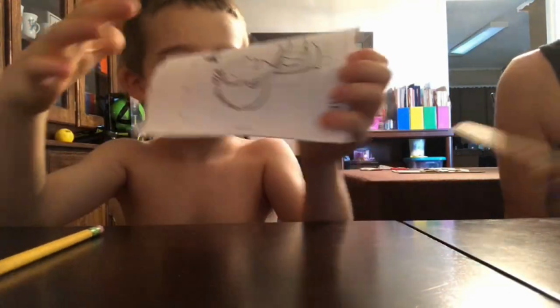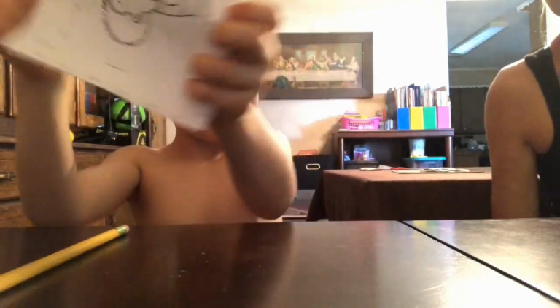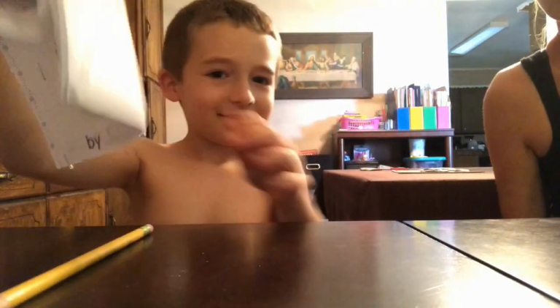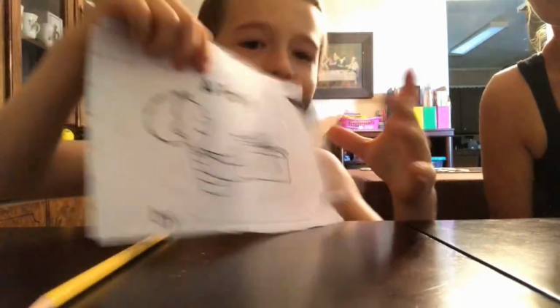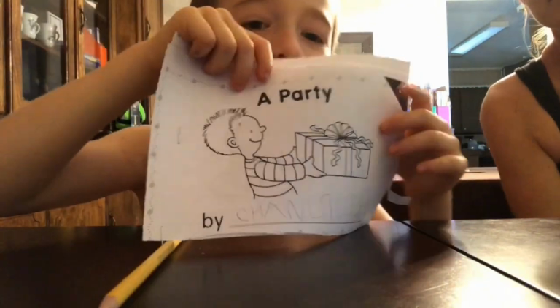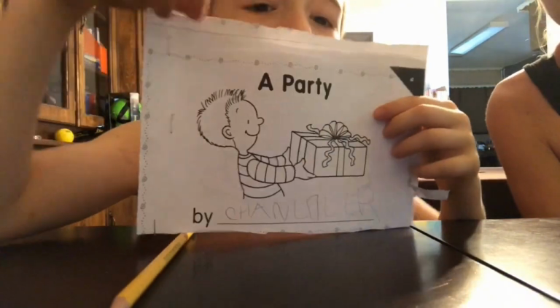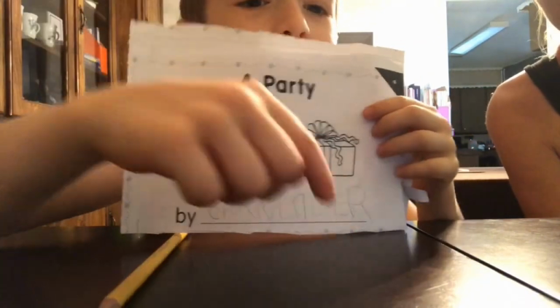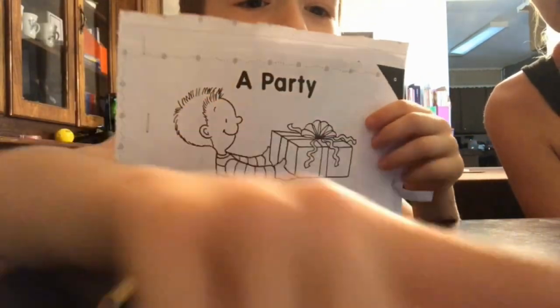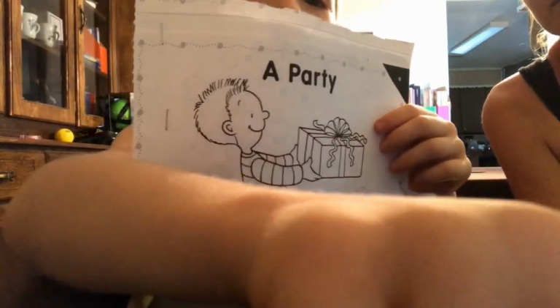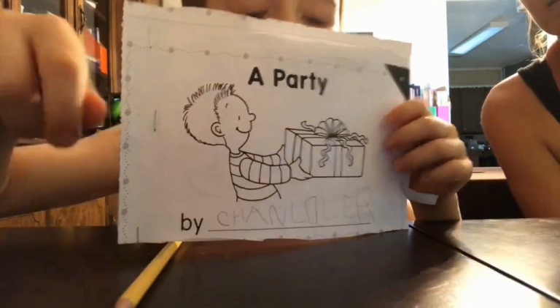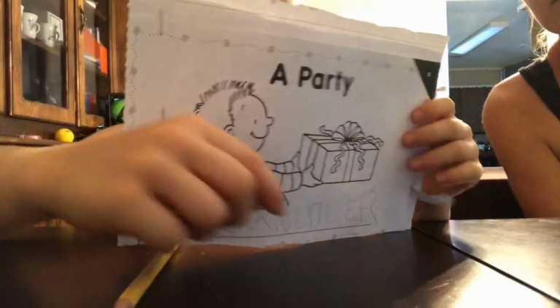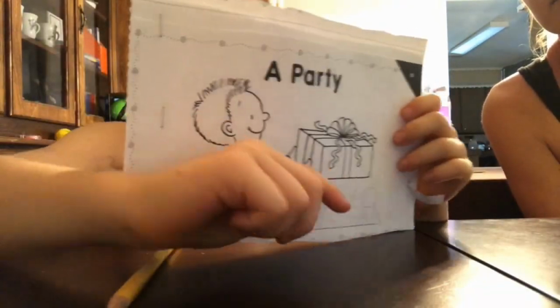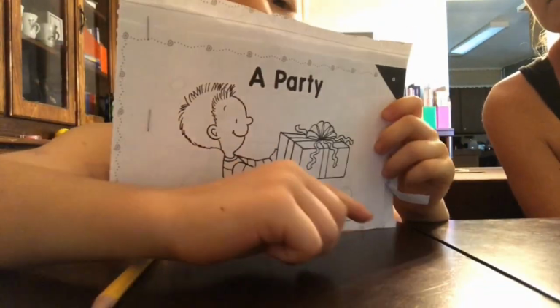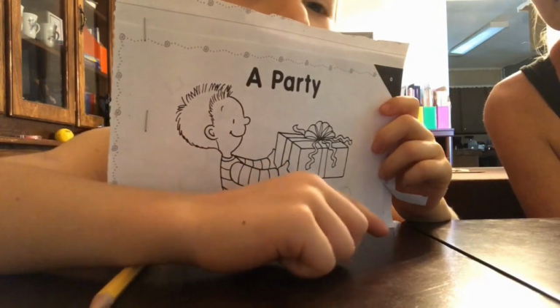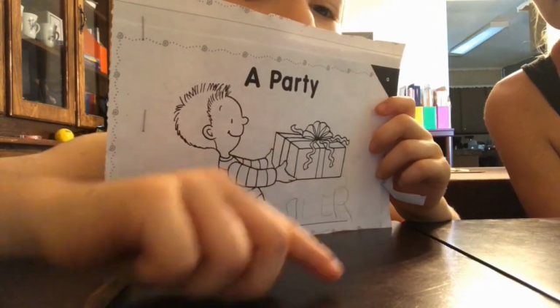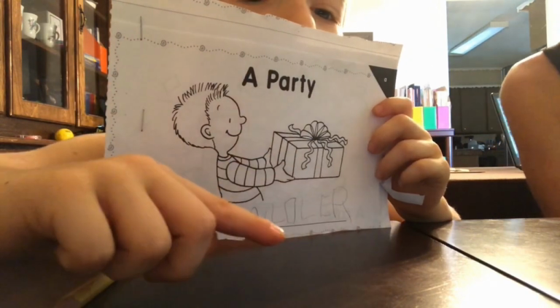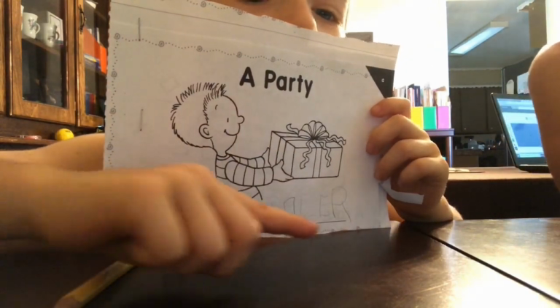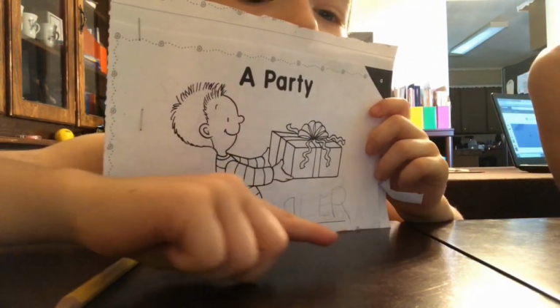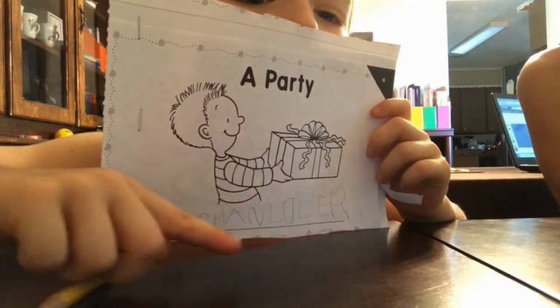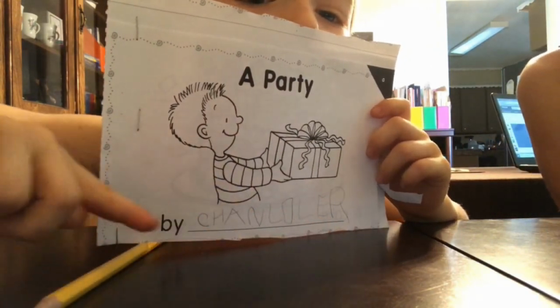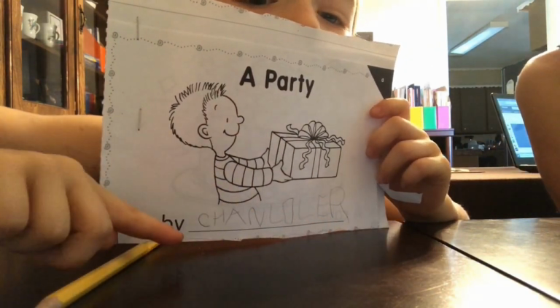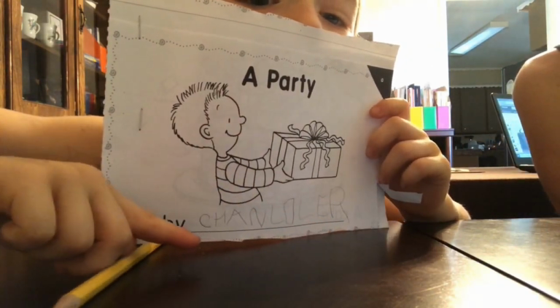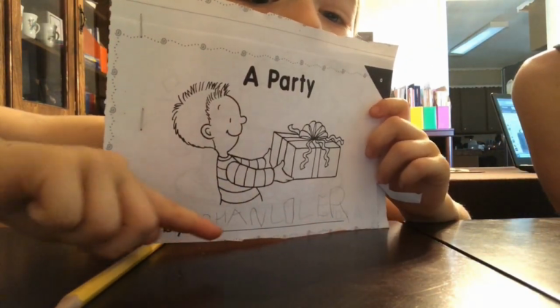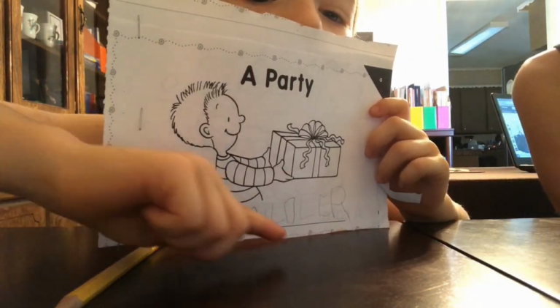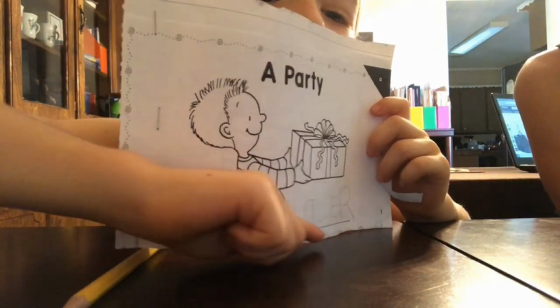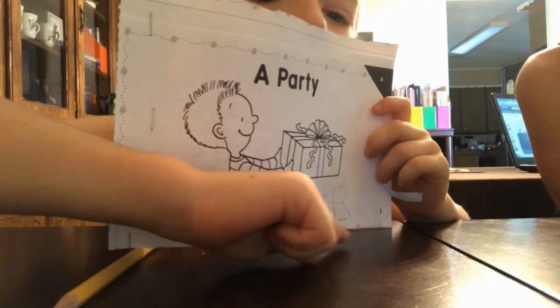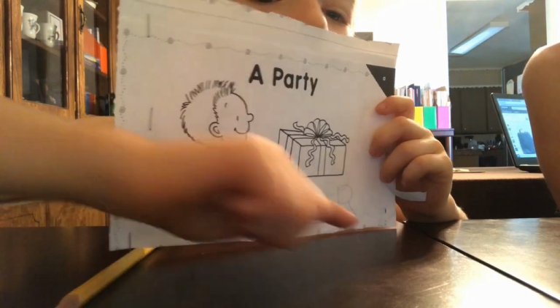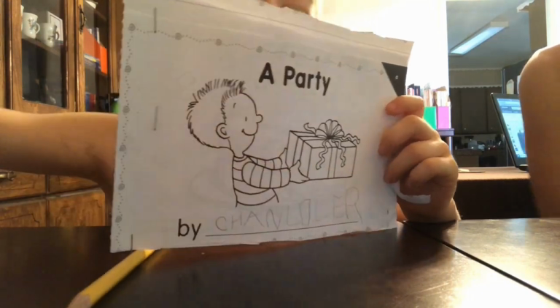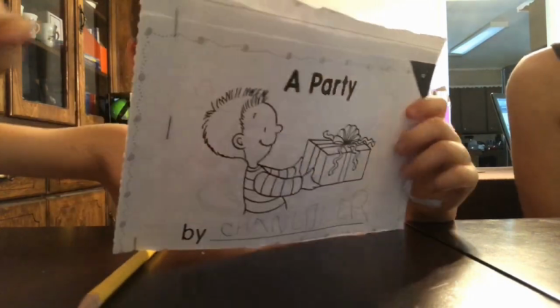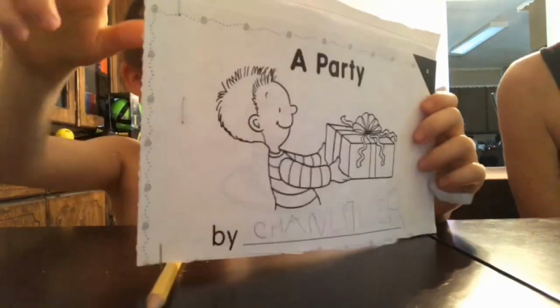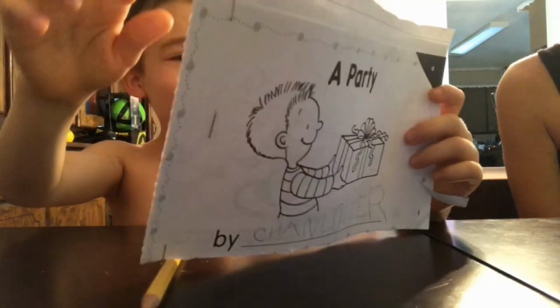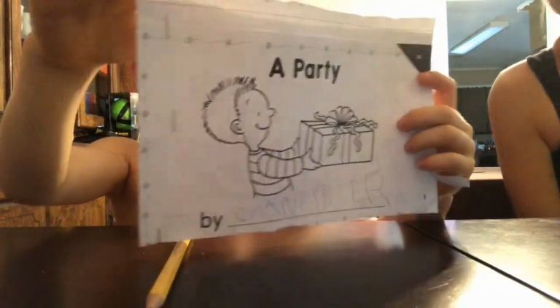Very nice. That's my name, Chandler. That's your name, Chandler.